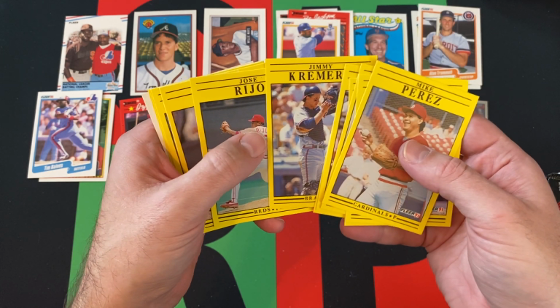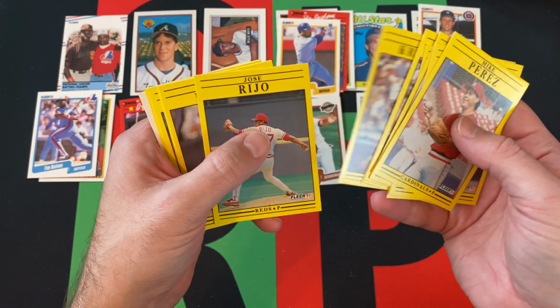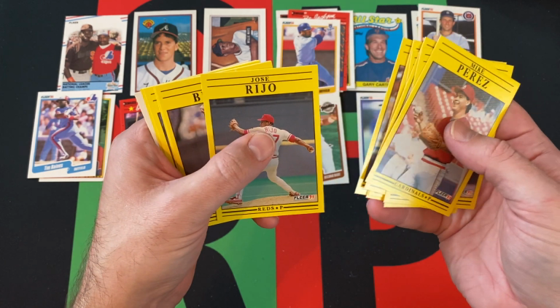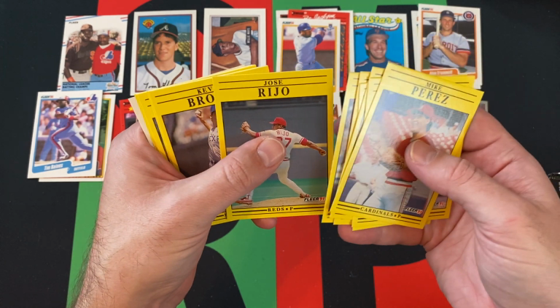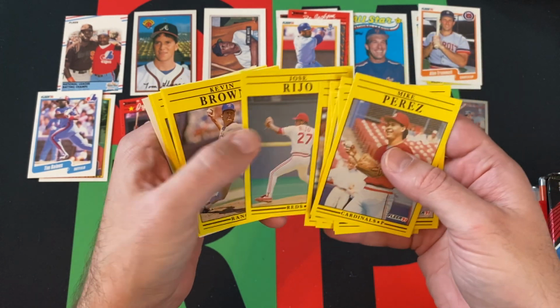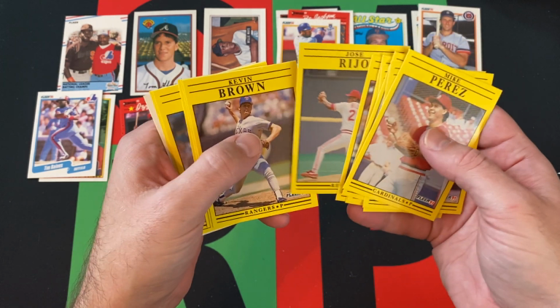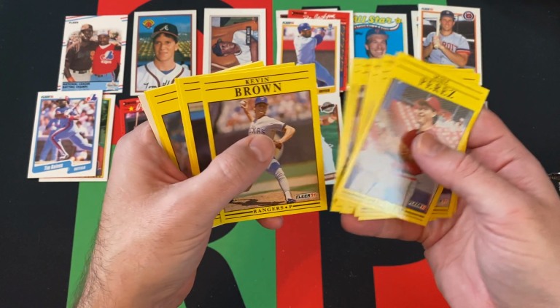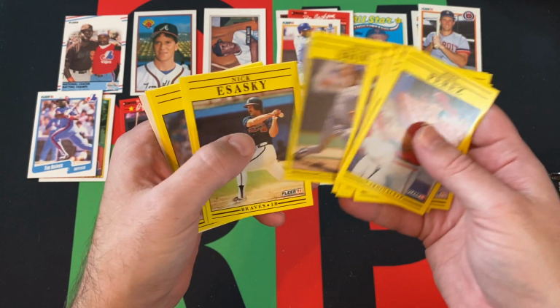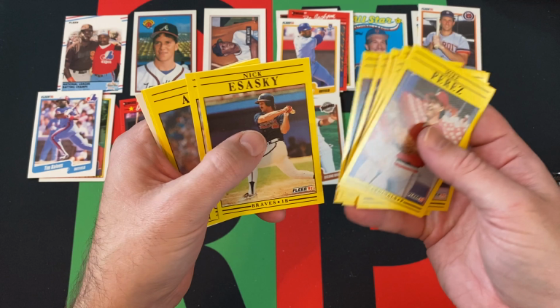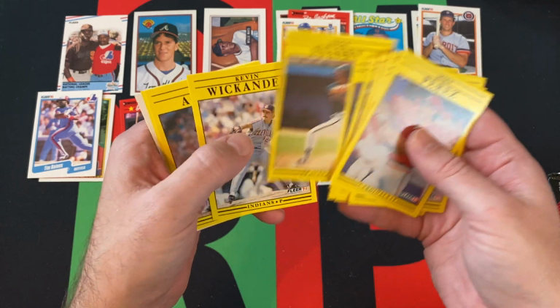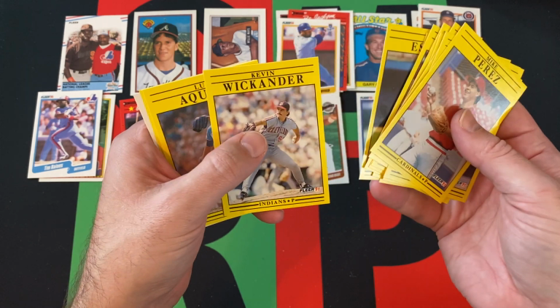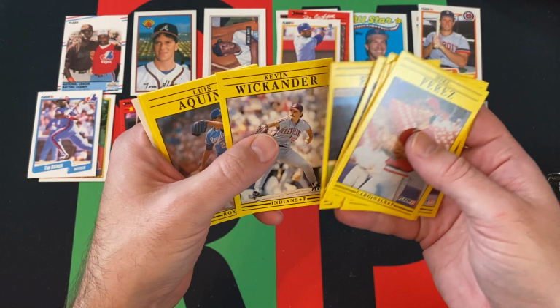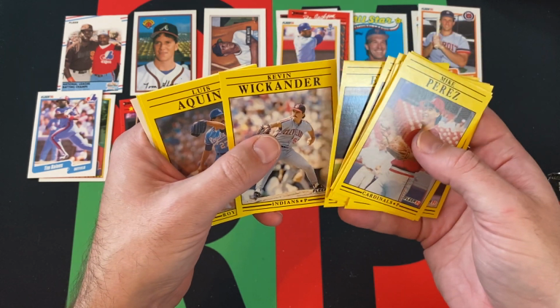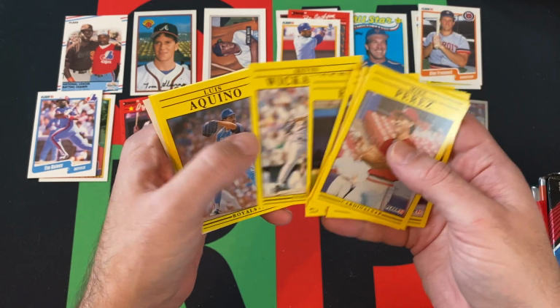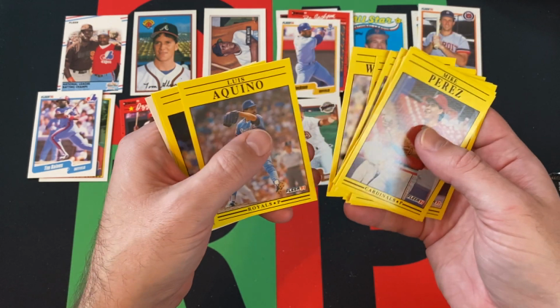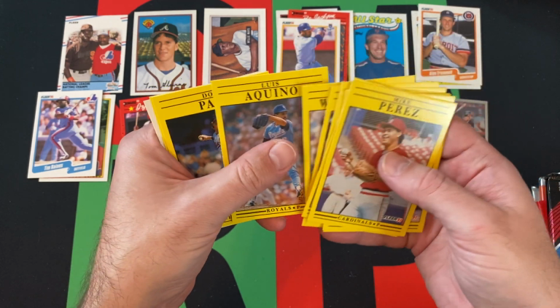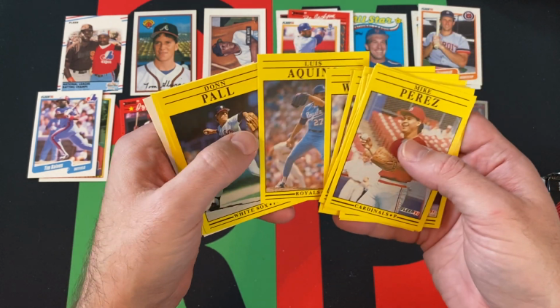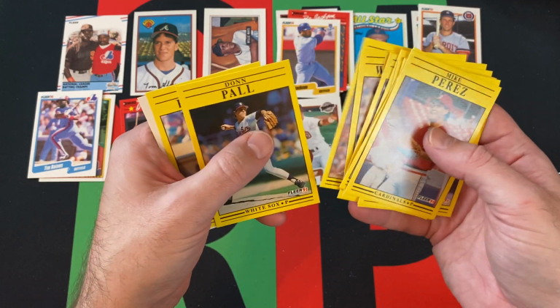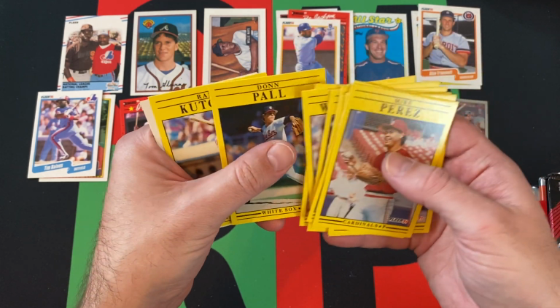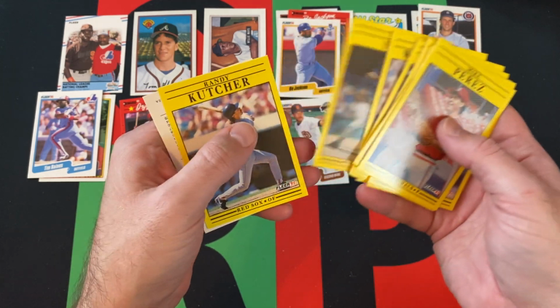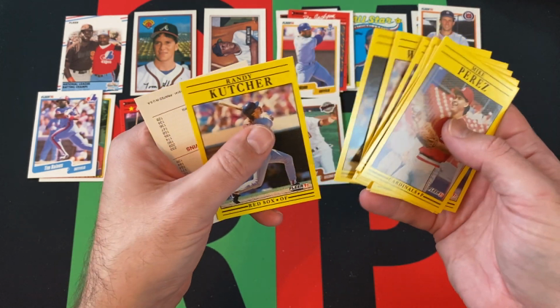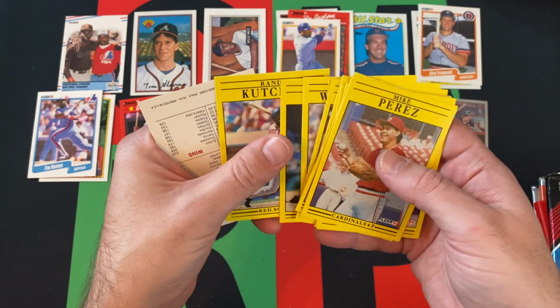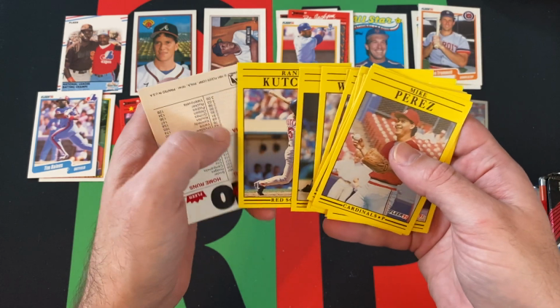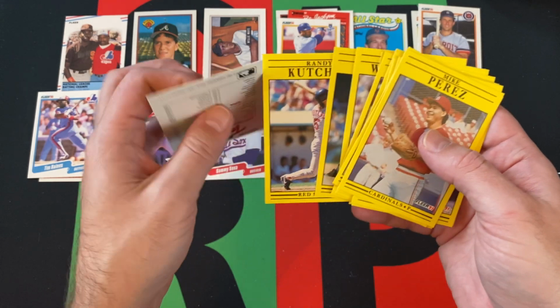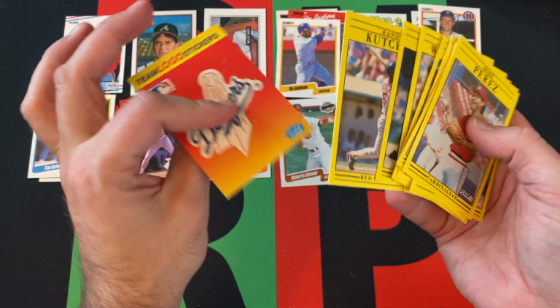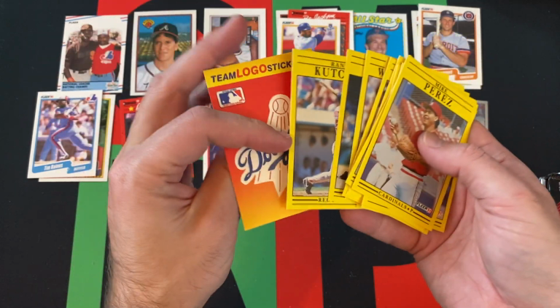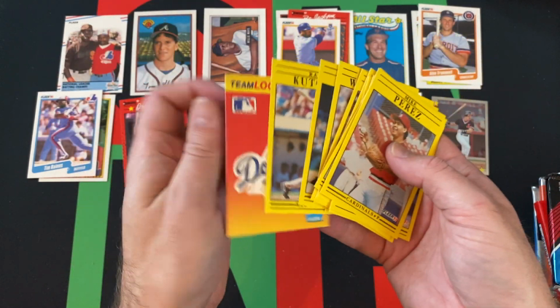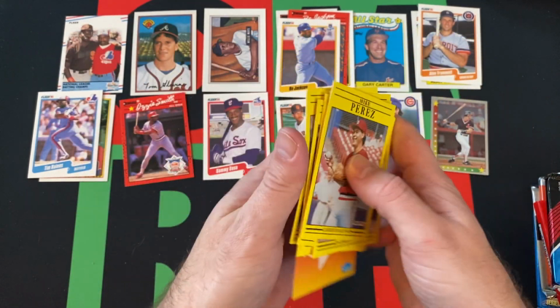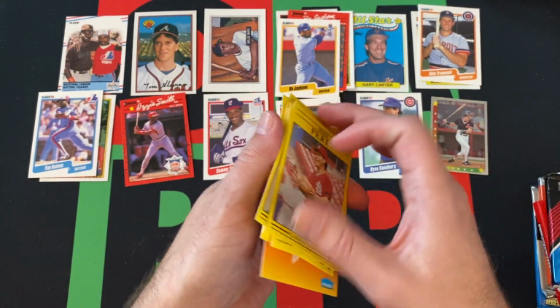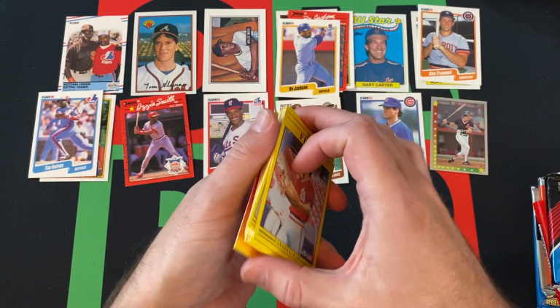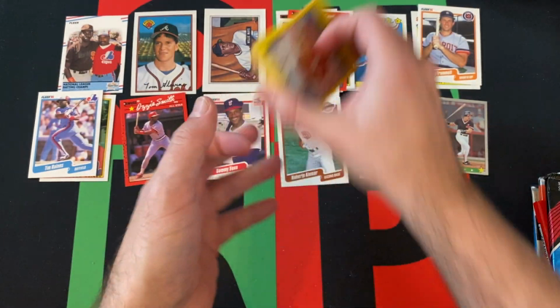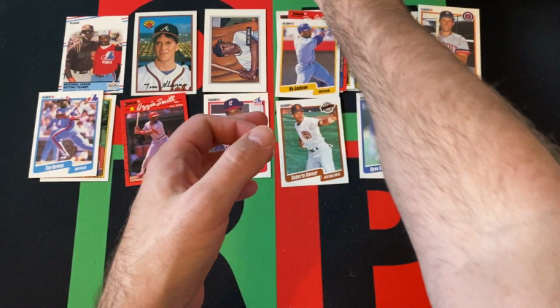Jimmy Kremers, Jose Rijo, Kevin Brown, Nick Esasky, Kevin Wickander, Luis Aquino, Don Paul, Randy Kutcher, and a Dodgers sticker.